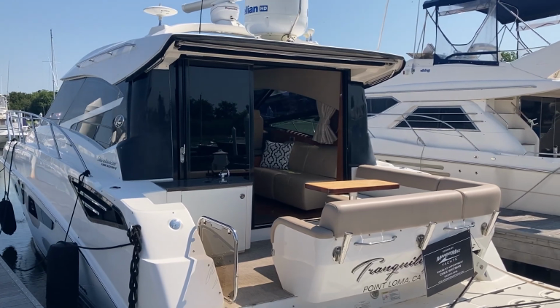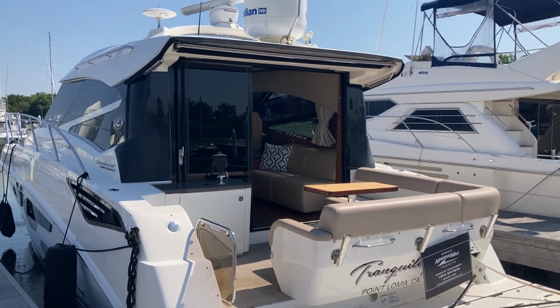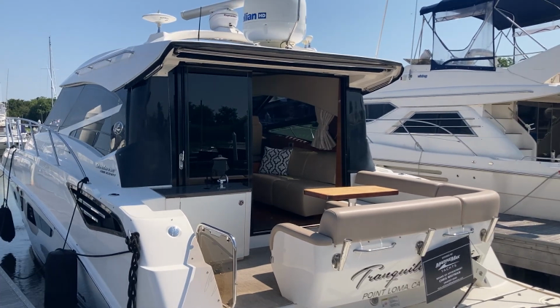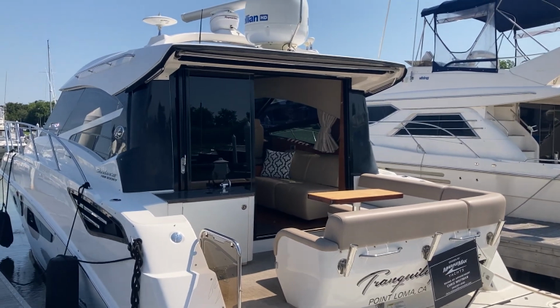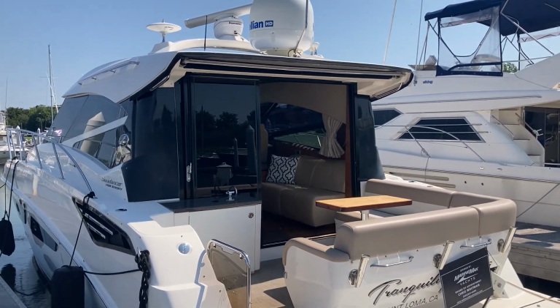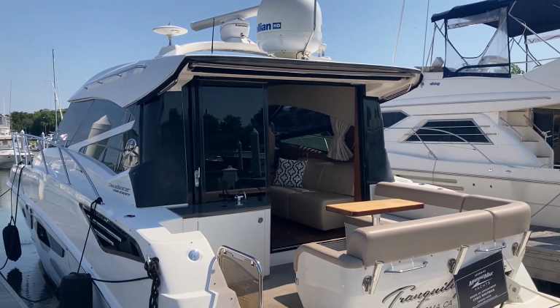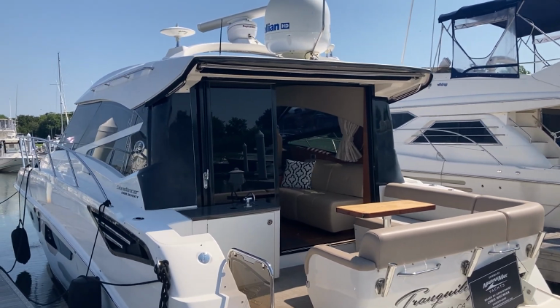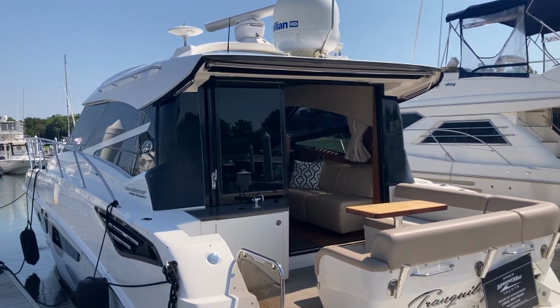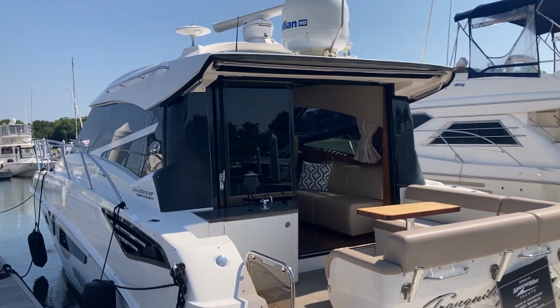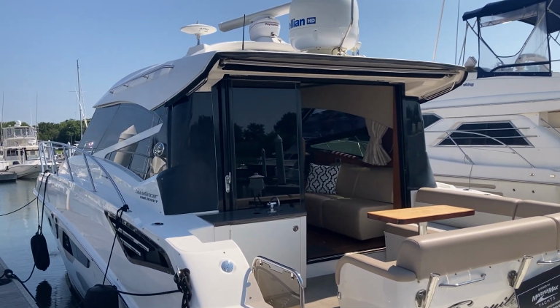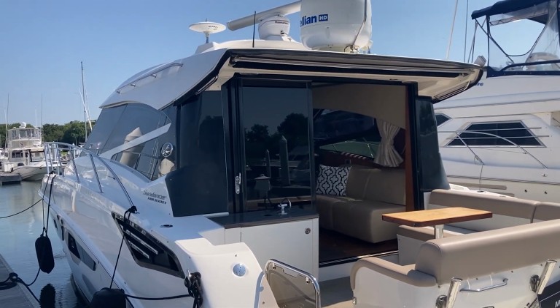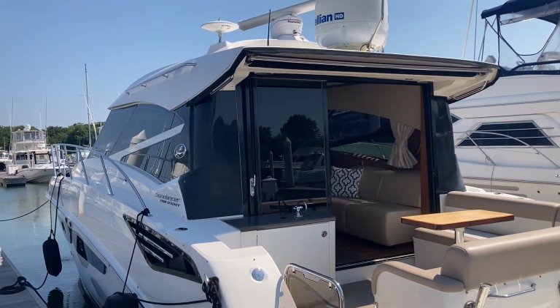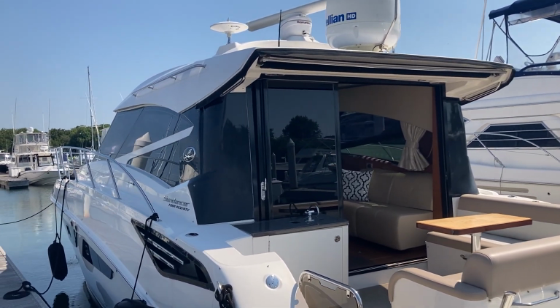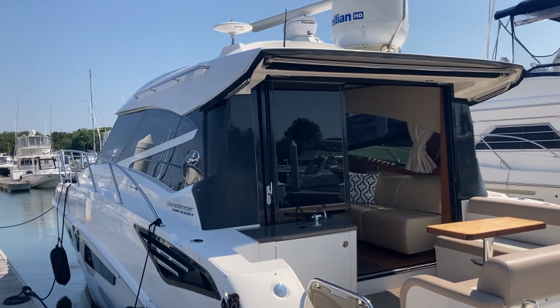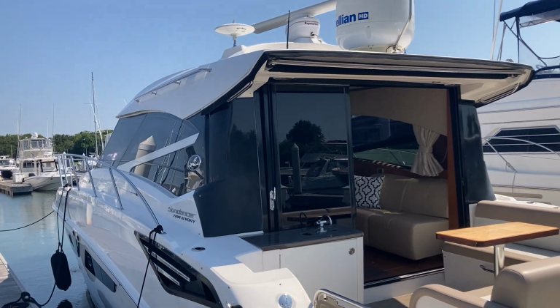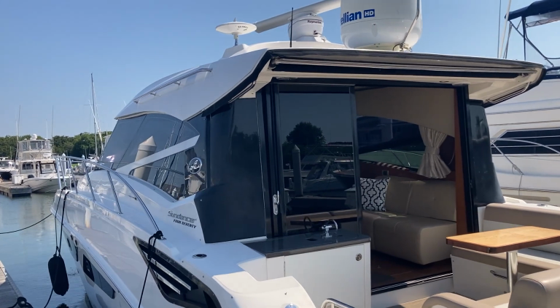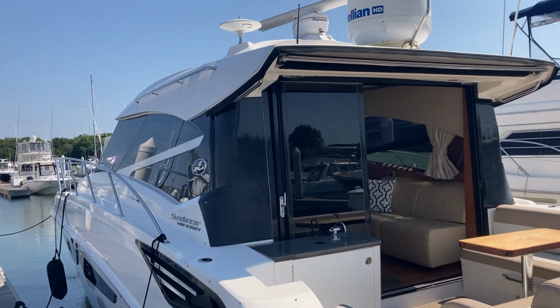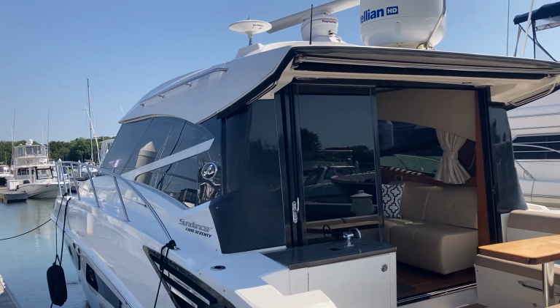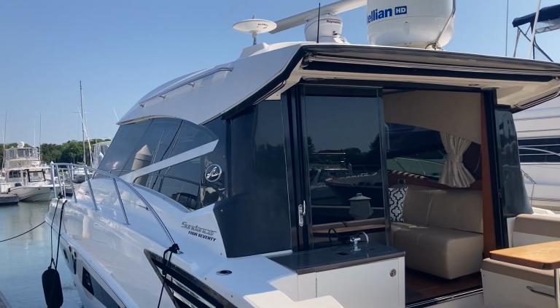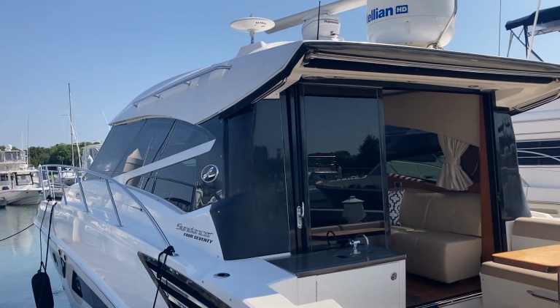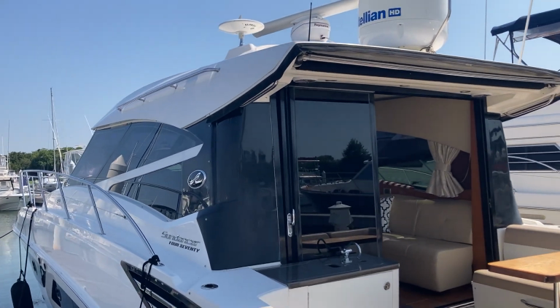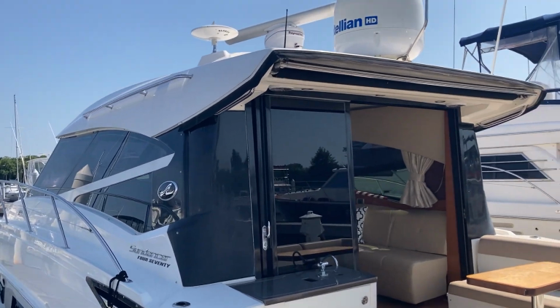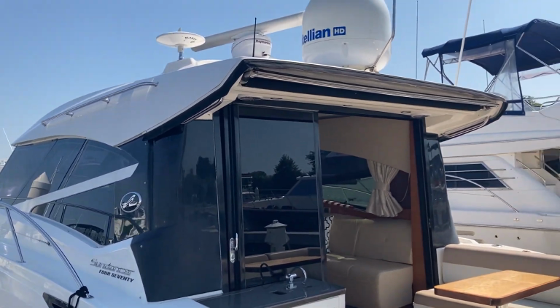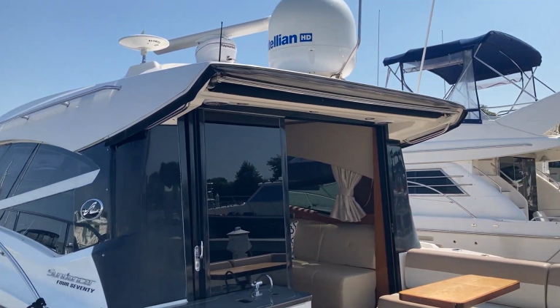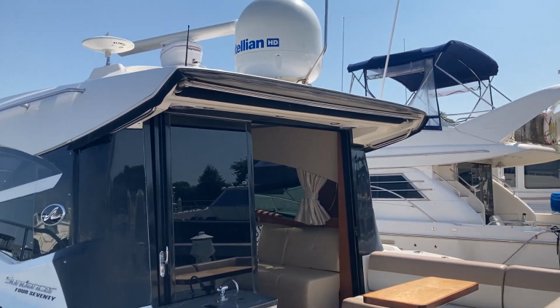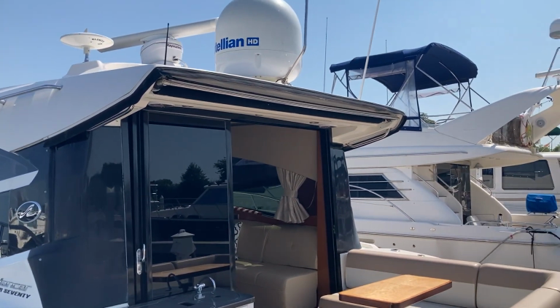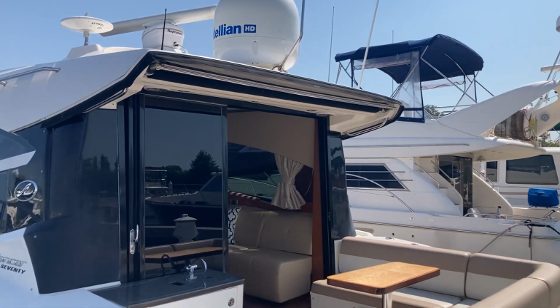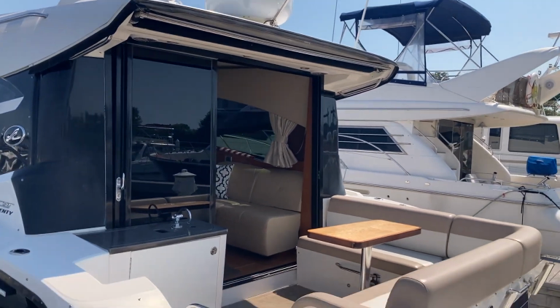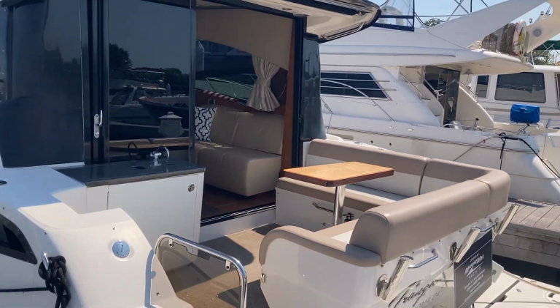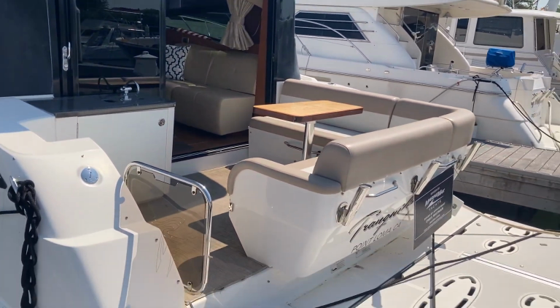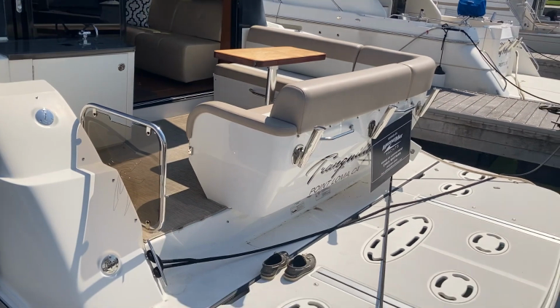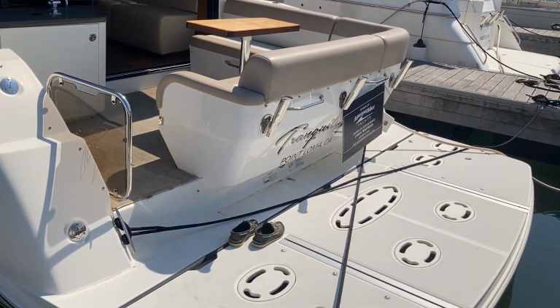Good morning, this is Chris Whitman with MarineMax Maryland. Today we're going to tour this 2015 Sundancer 470, currently available for immediate delivery.